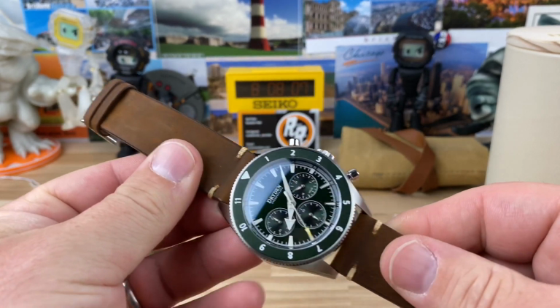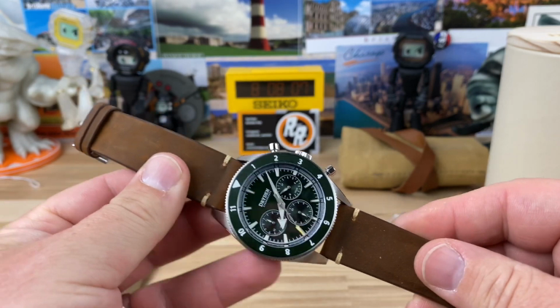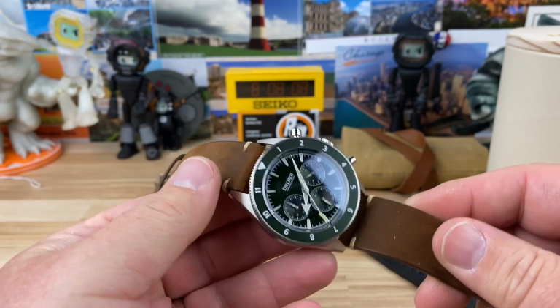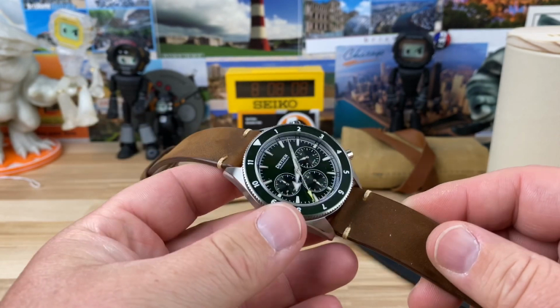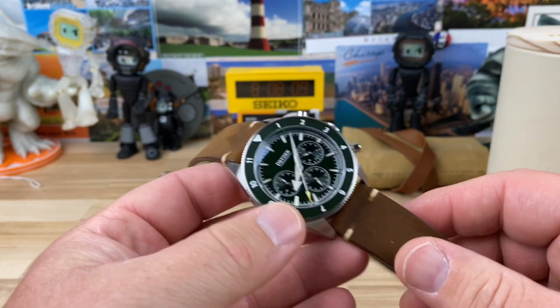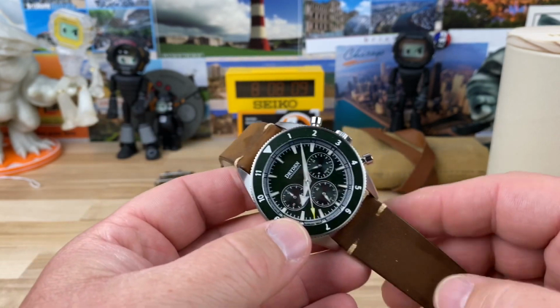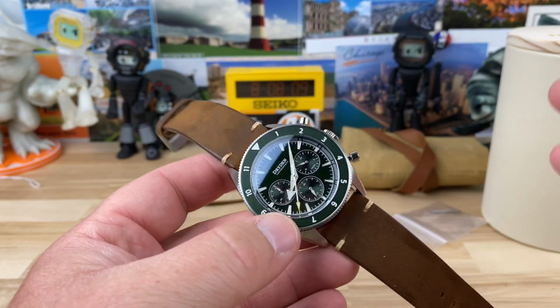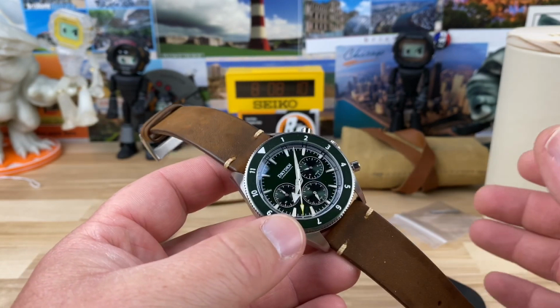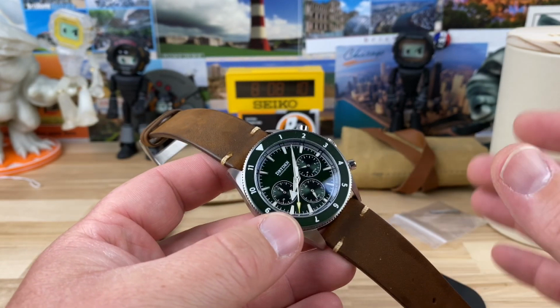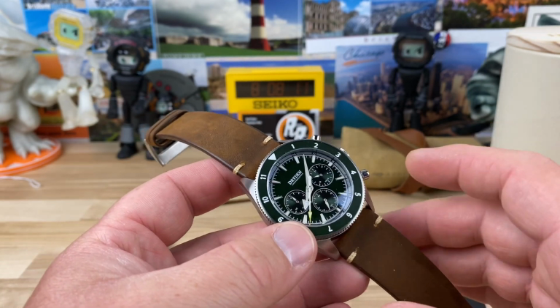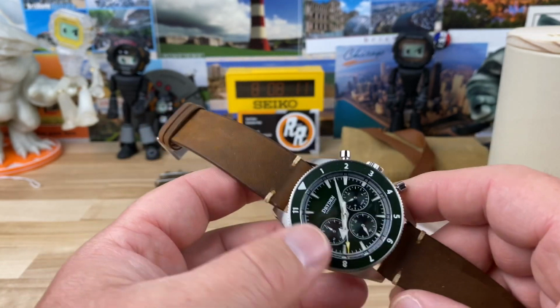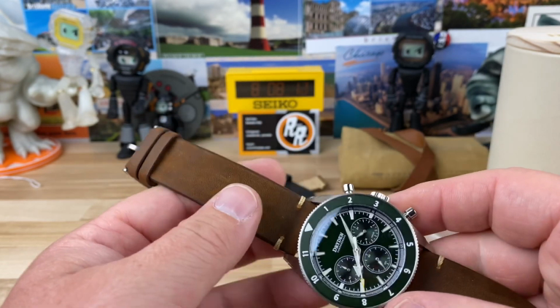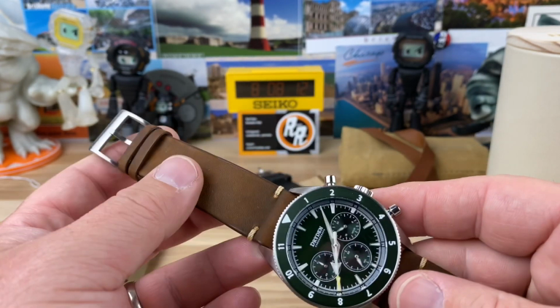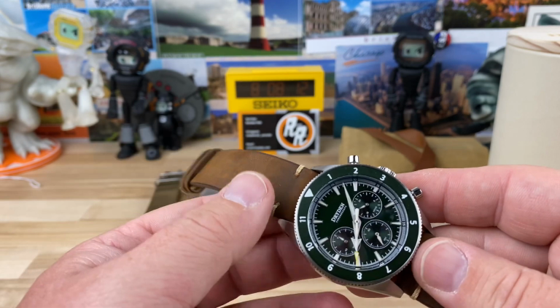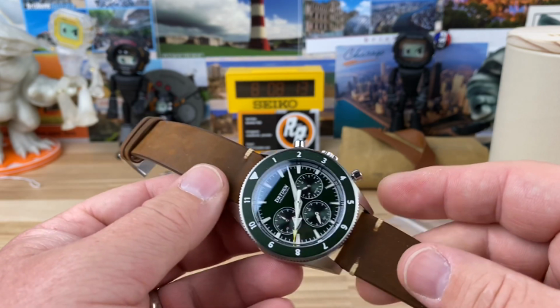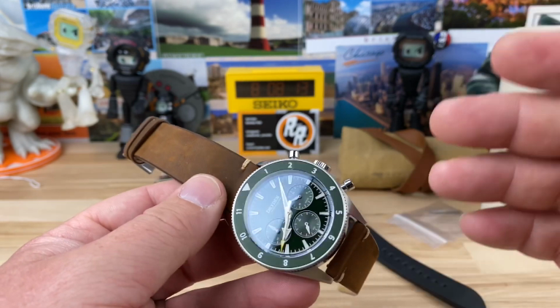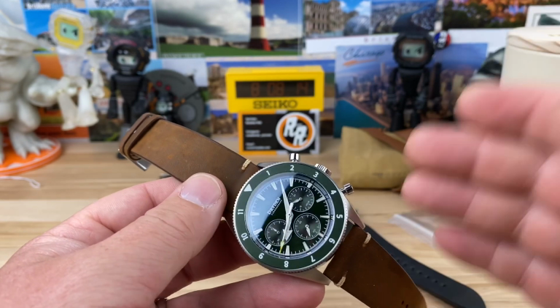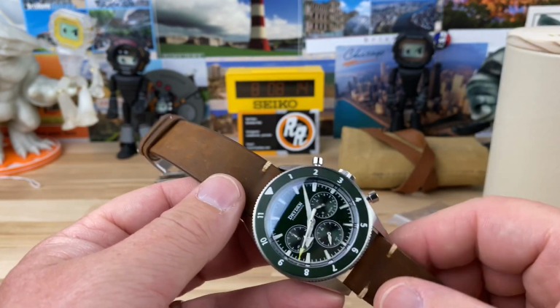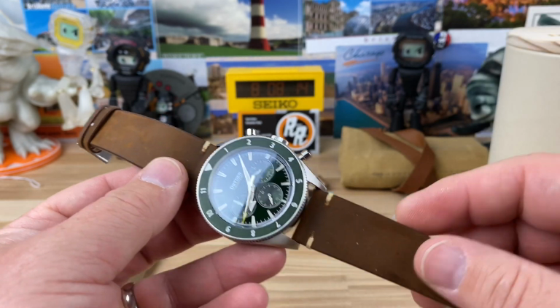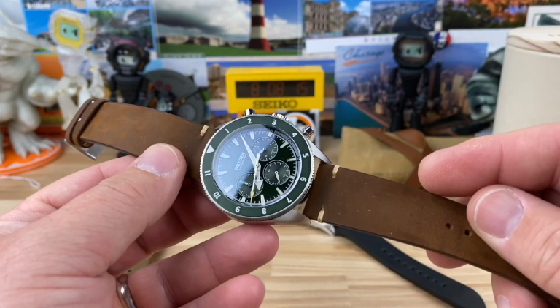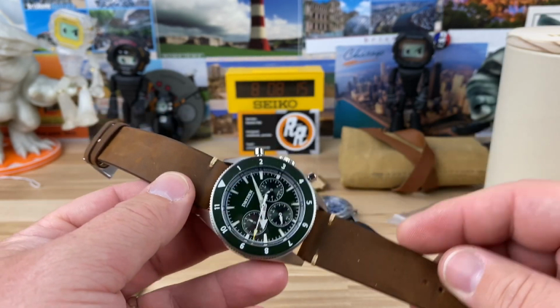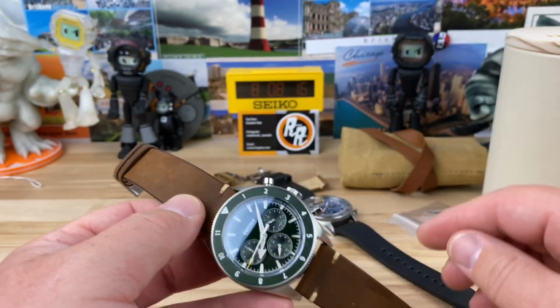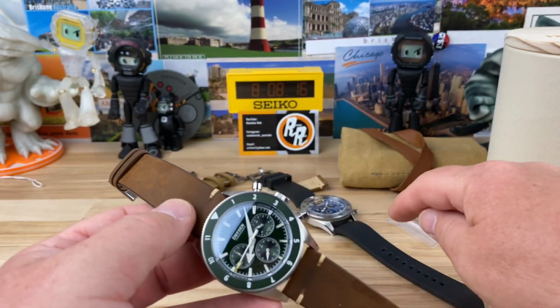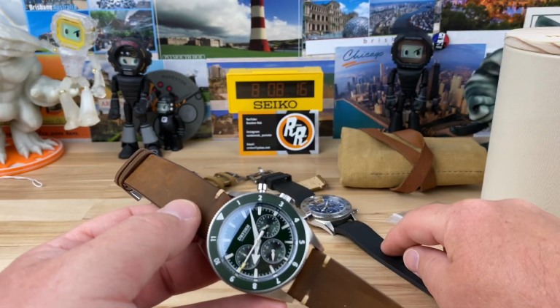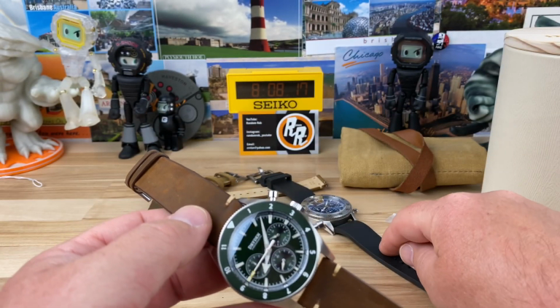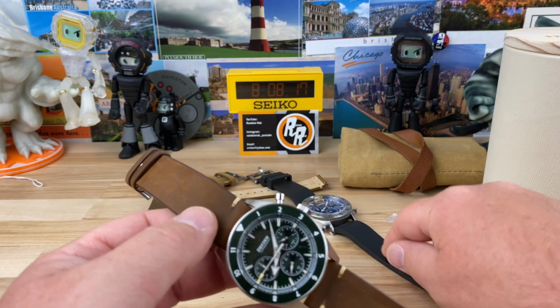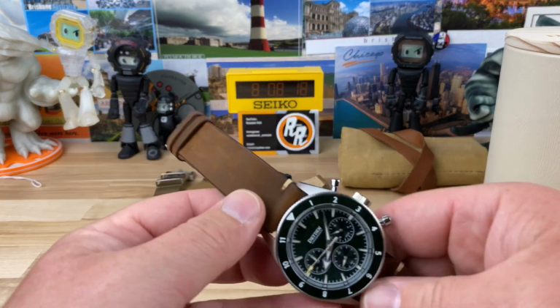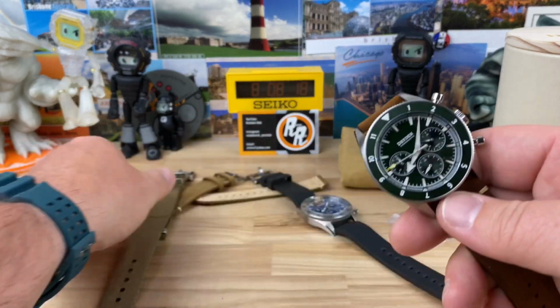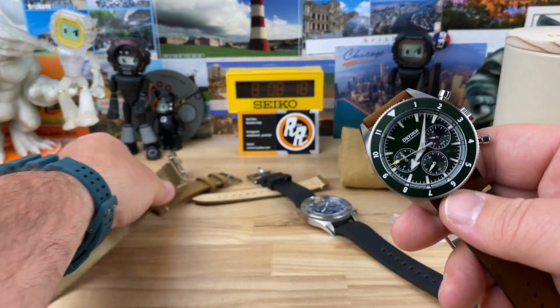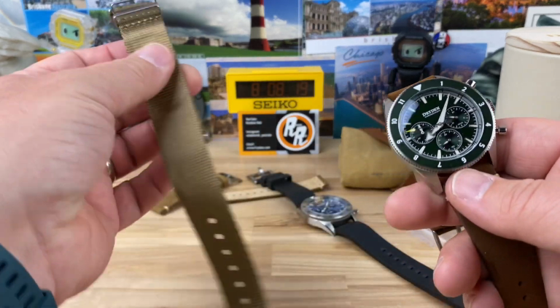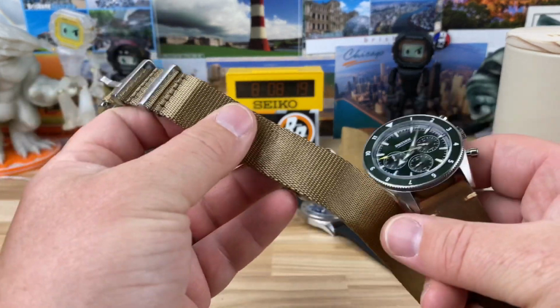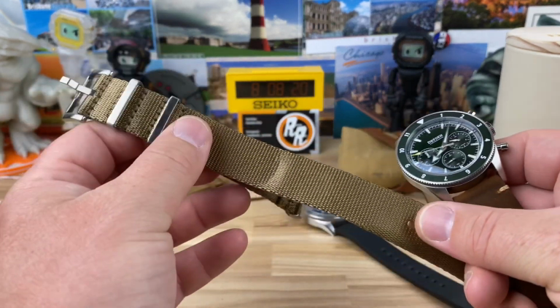With a 22mm lug width you'll have a ton of different strap options — stuff you already own or whatever Dryden offers. They have leather straps, FKM rubber straps, and NATO straps as well.